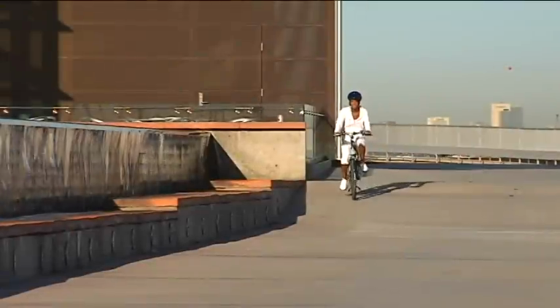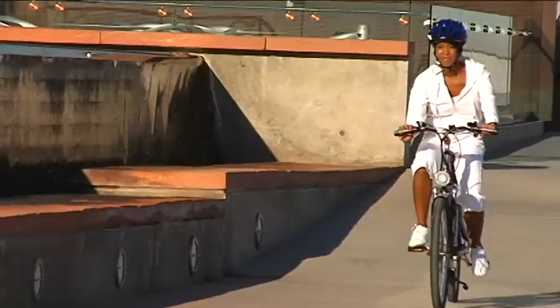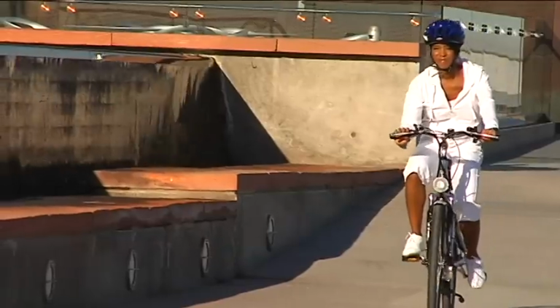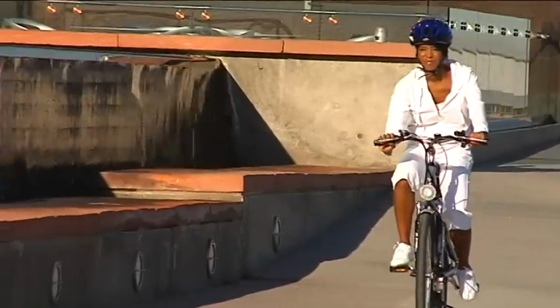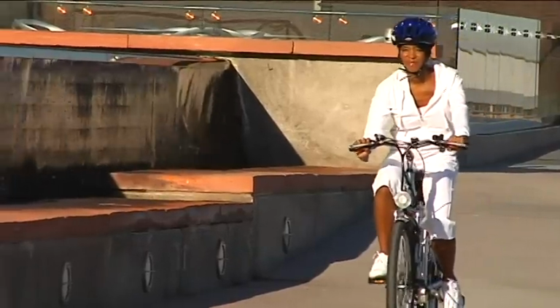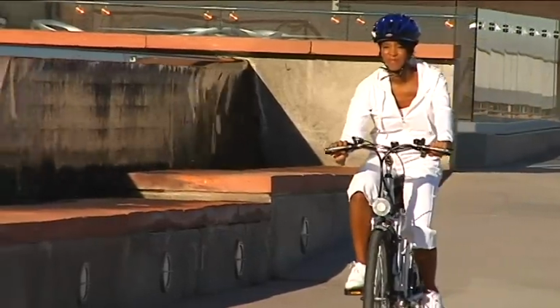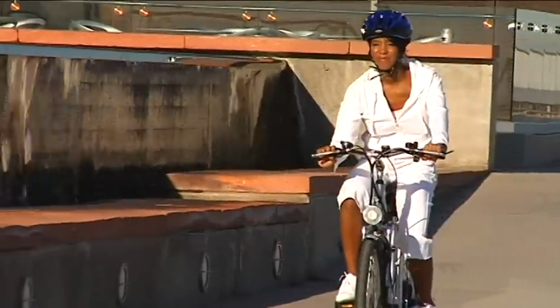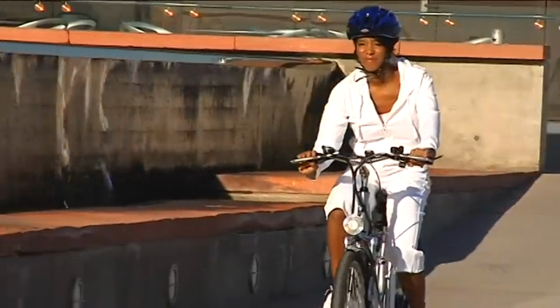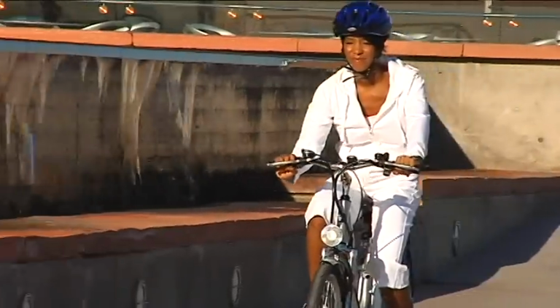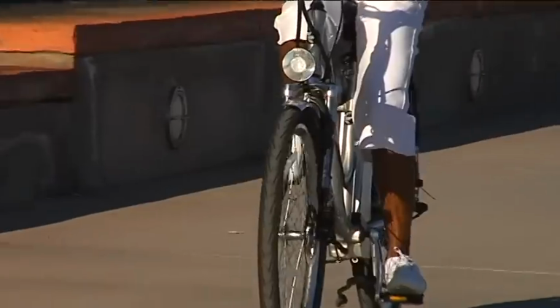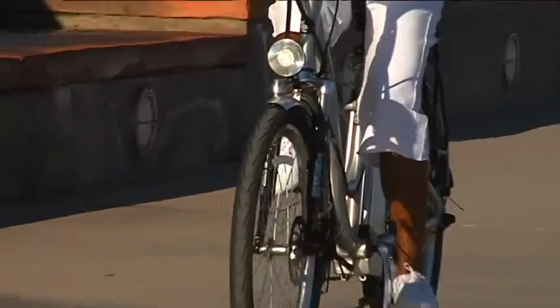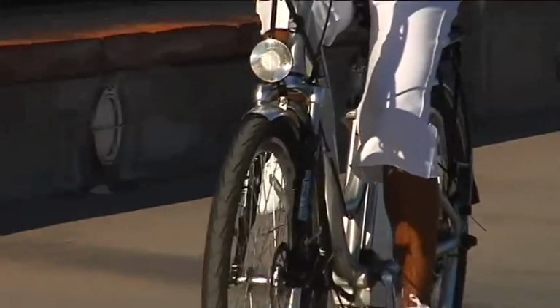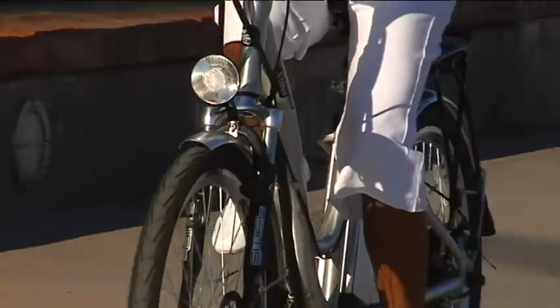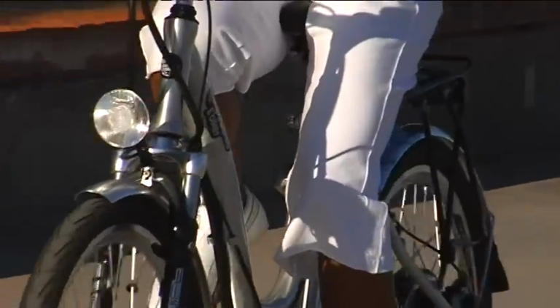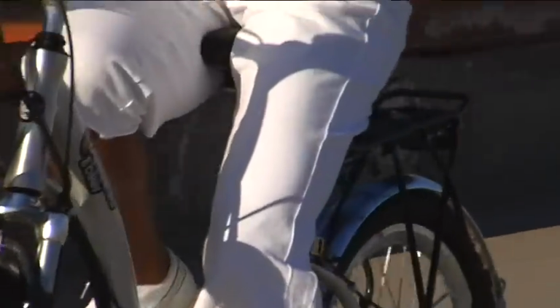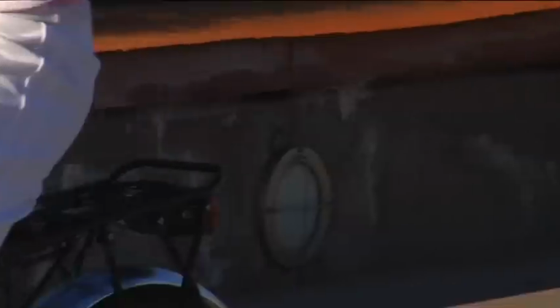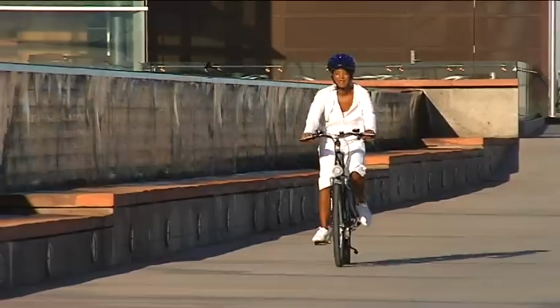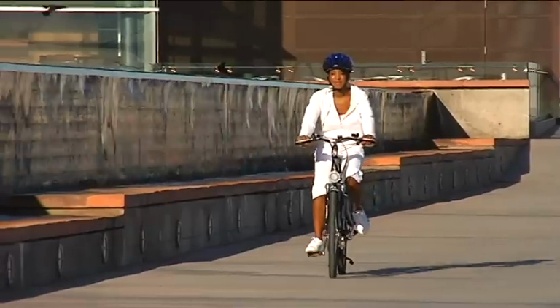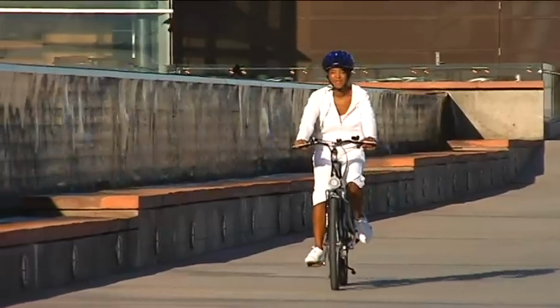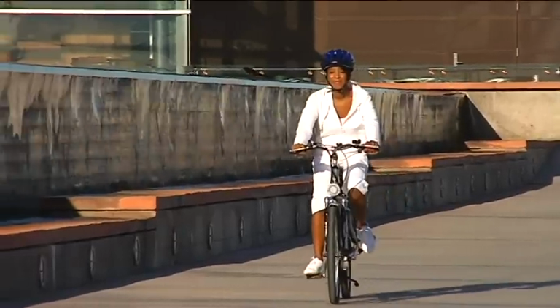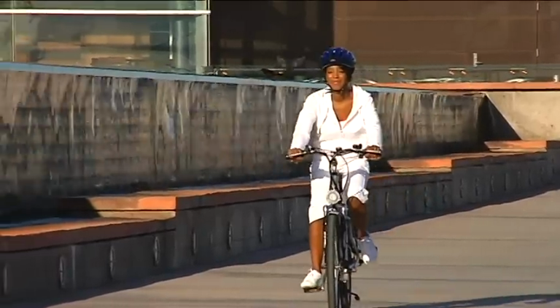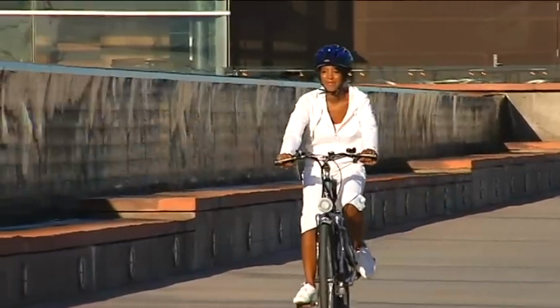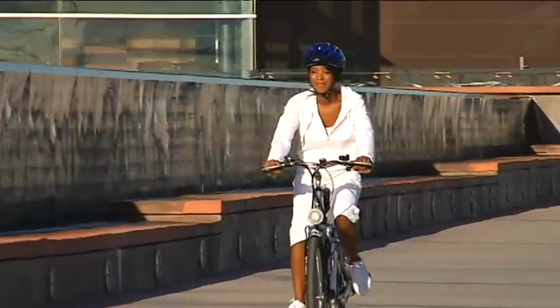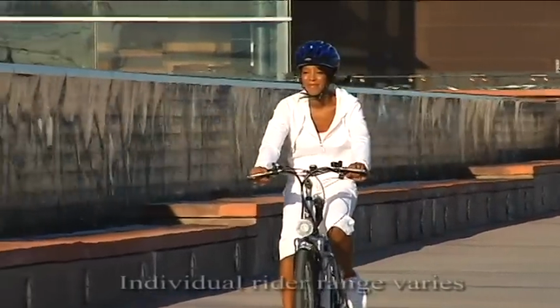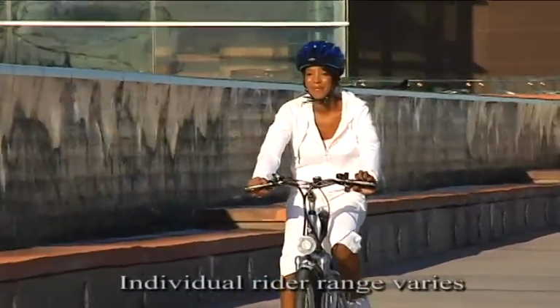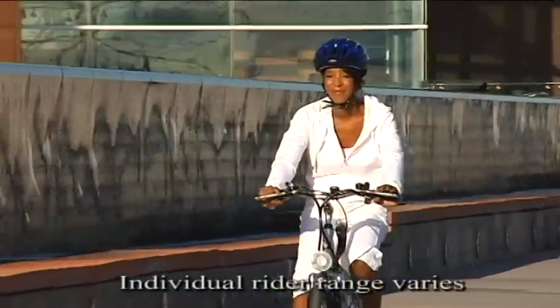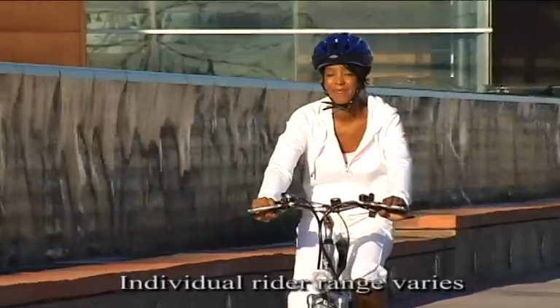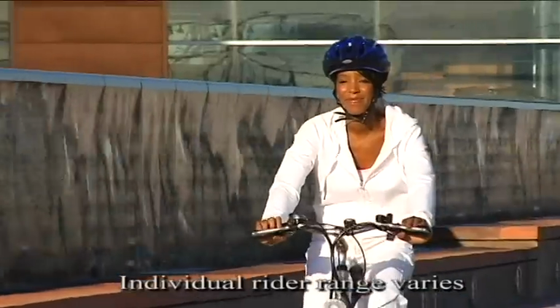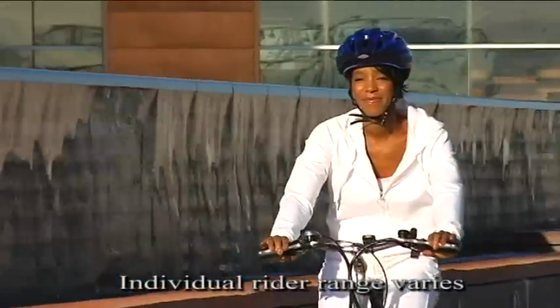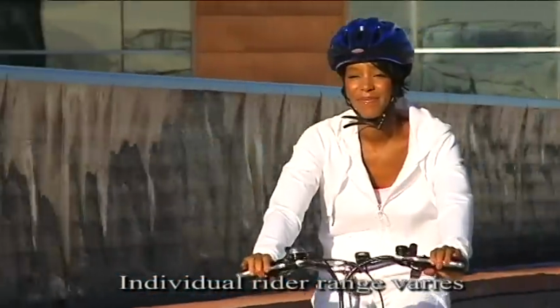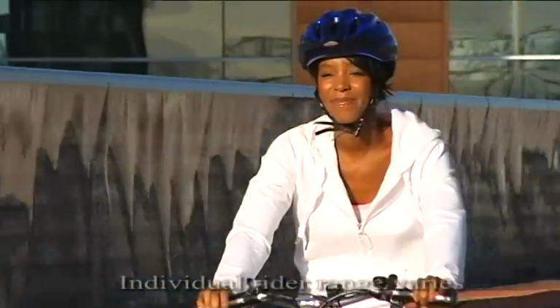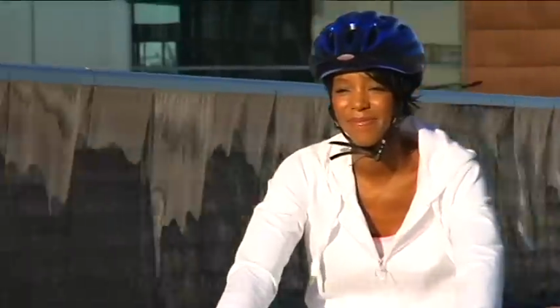There are three different ways of operating this electric bicycle. You can pull the throttle for an effortless ride — no pedaling required. In this mode, the average rider can usually exceed 20 miles on one charge at a top speed of 20 miles per hour.